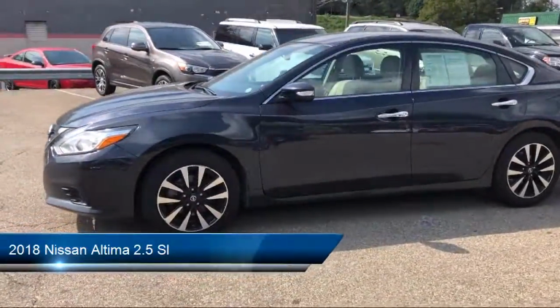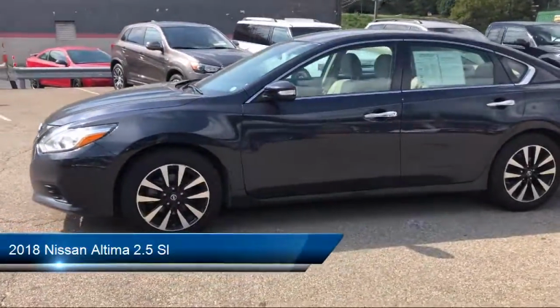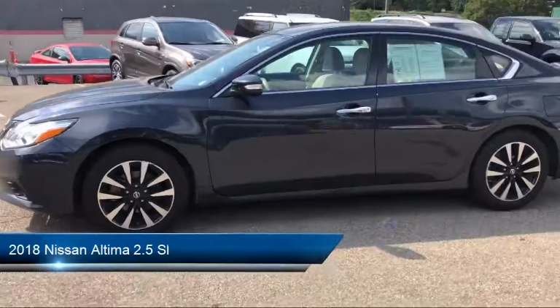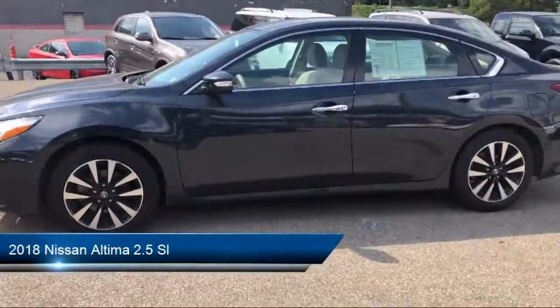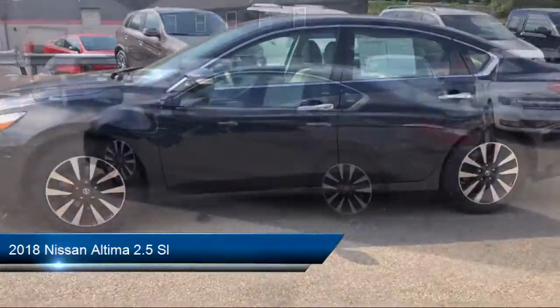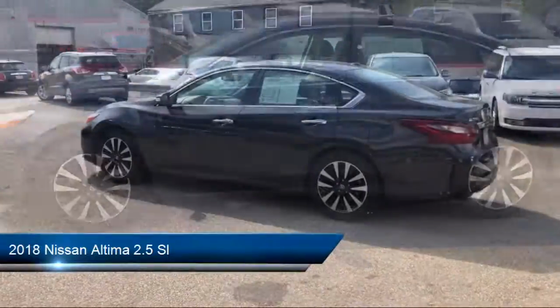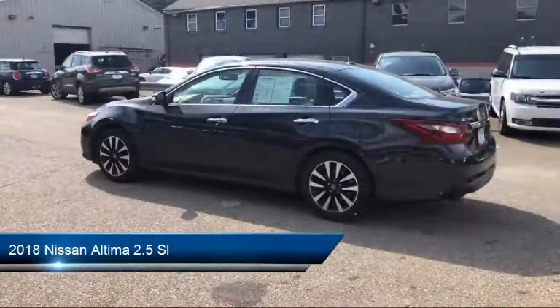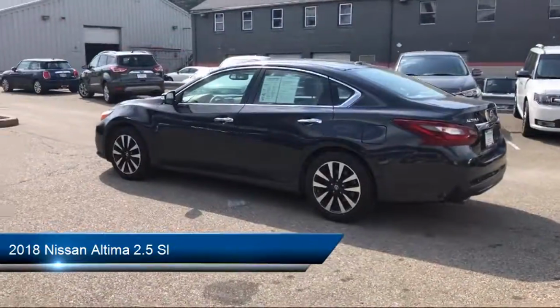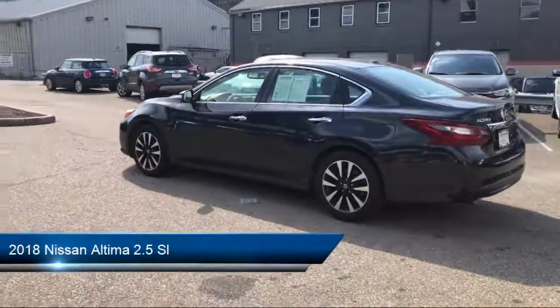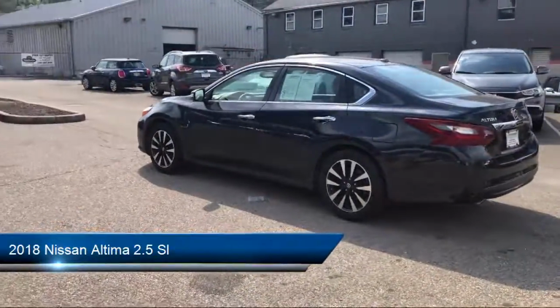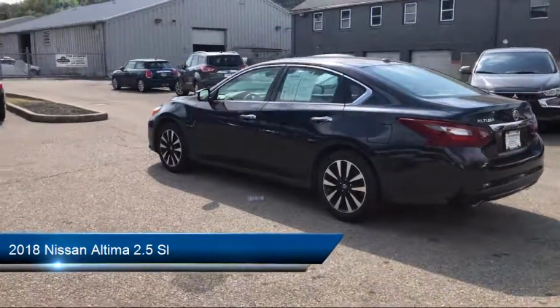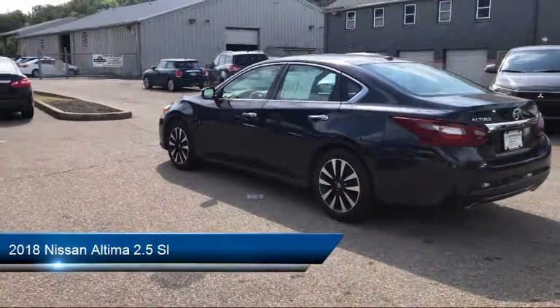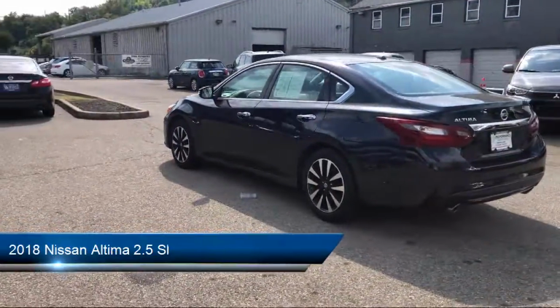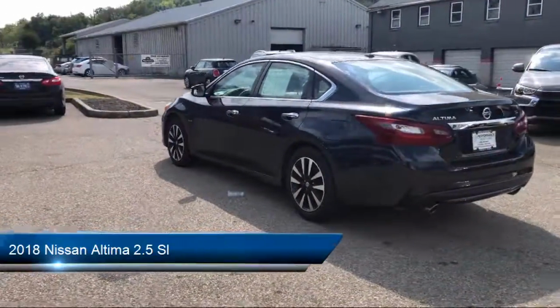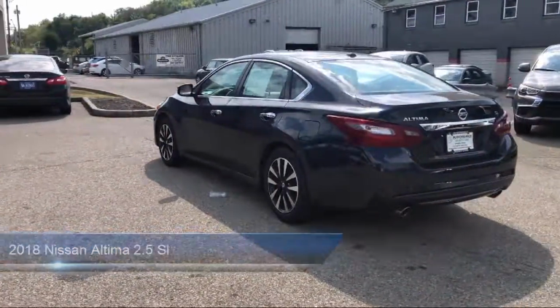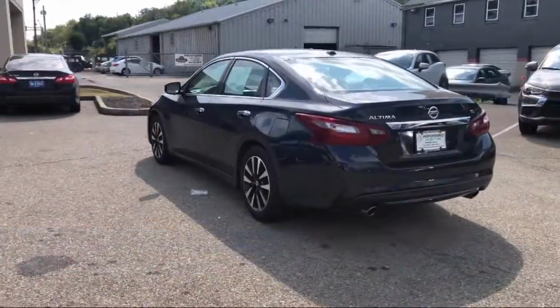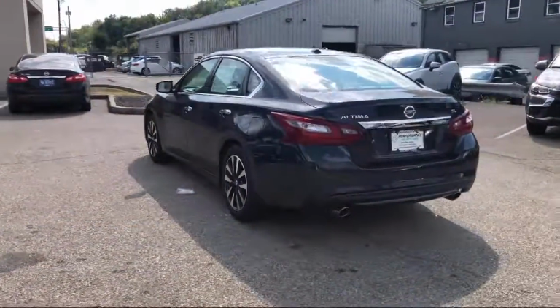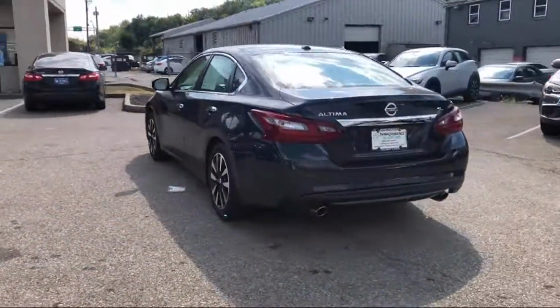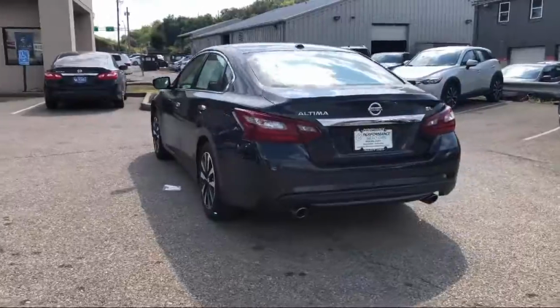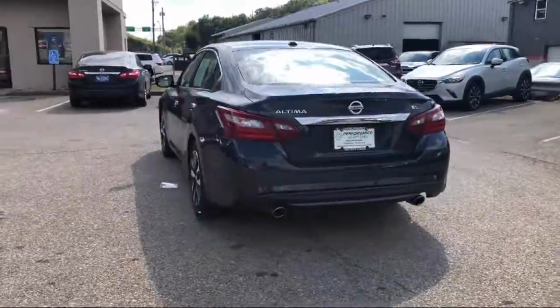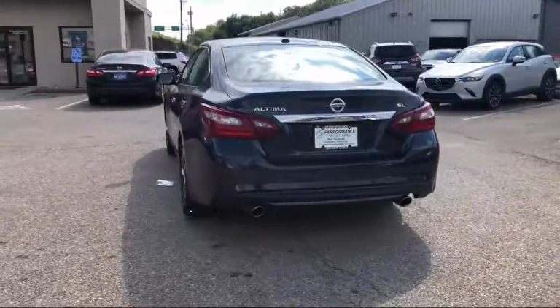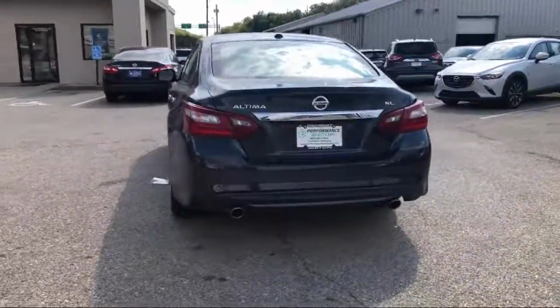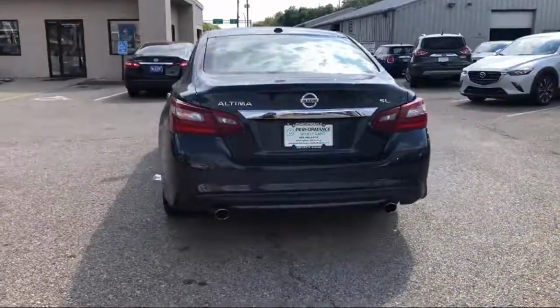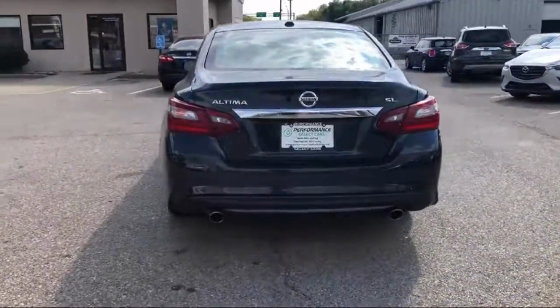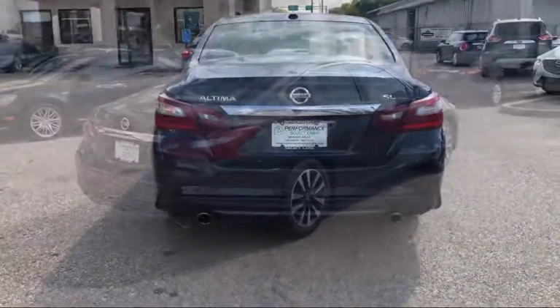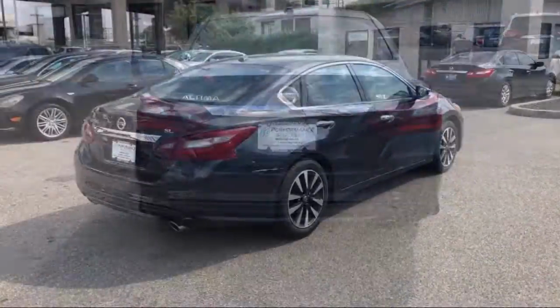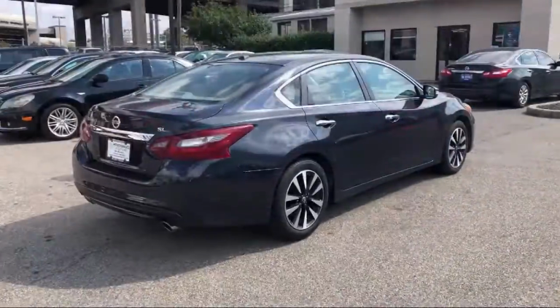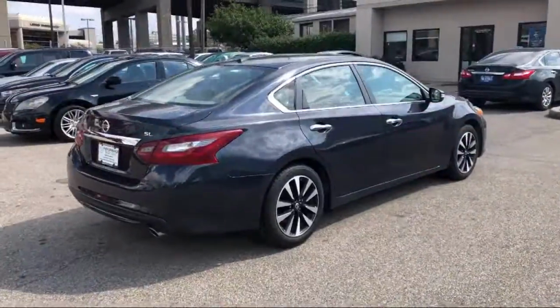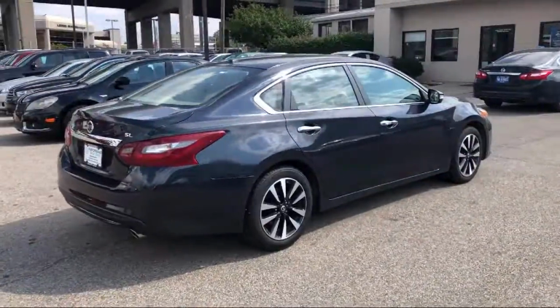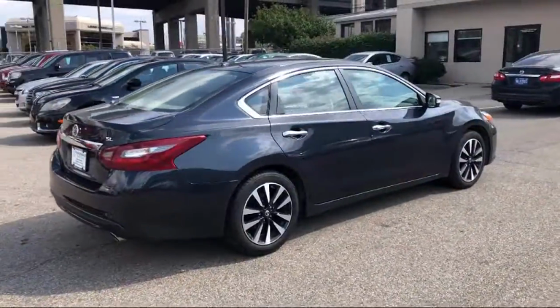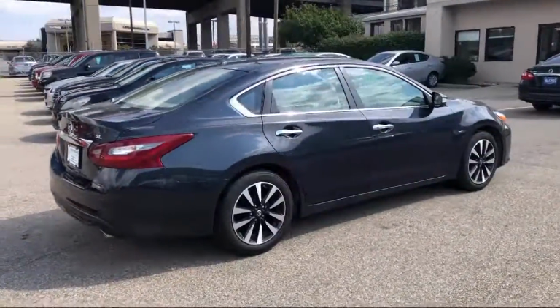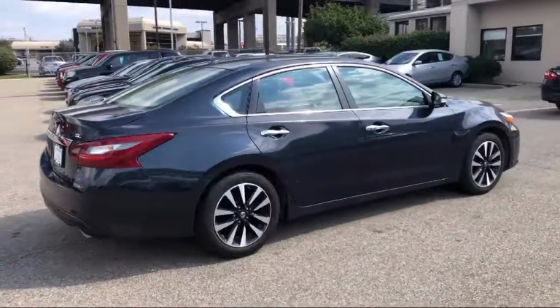It comes equipped with a remote start system, leather wrapped steering wheel, blind spot monitor, MP3 player, premium sound system, and keyless entry.